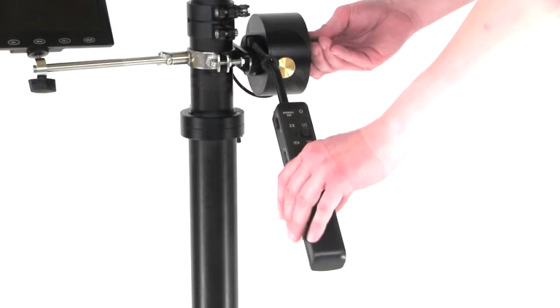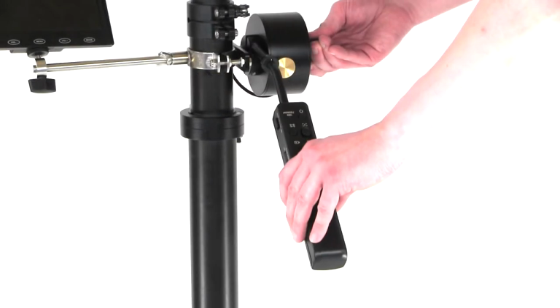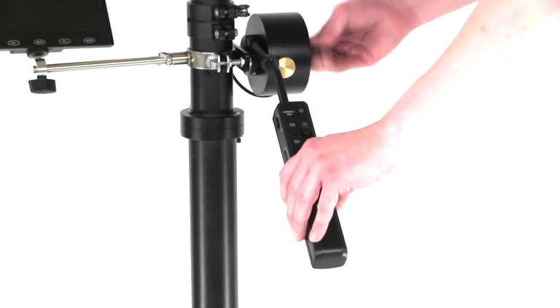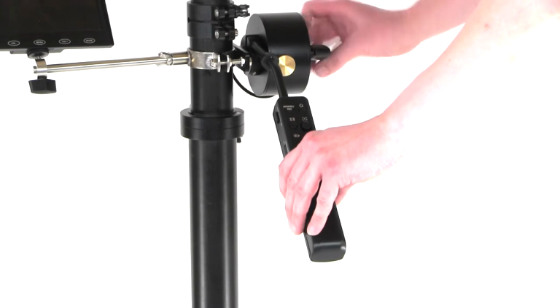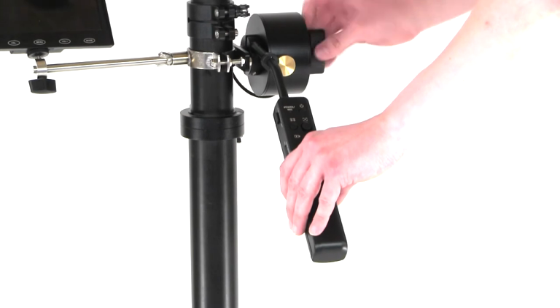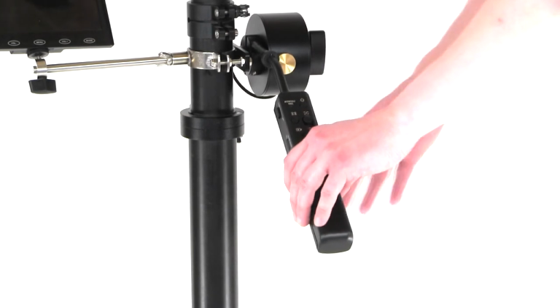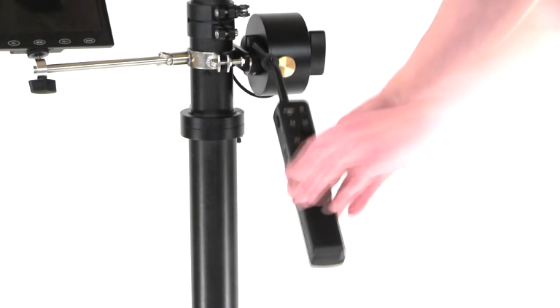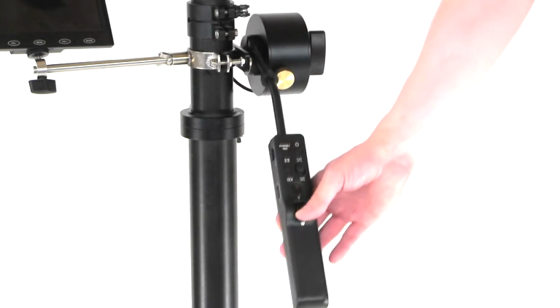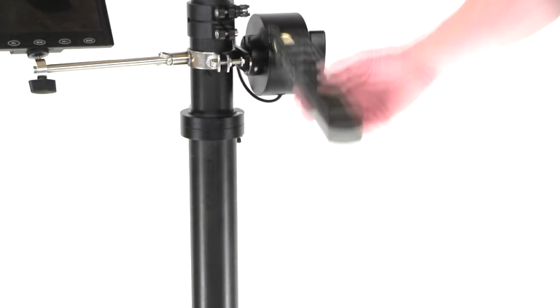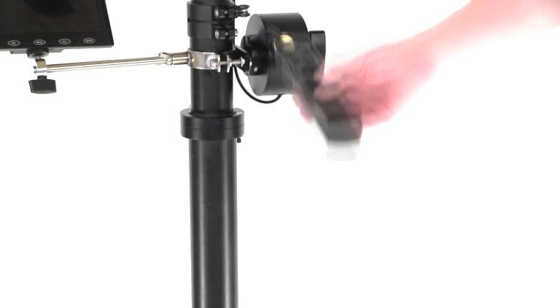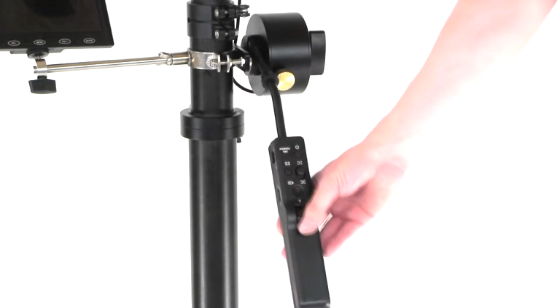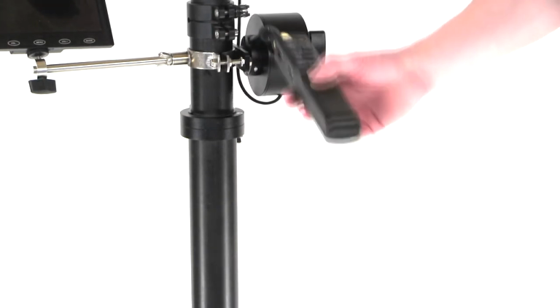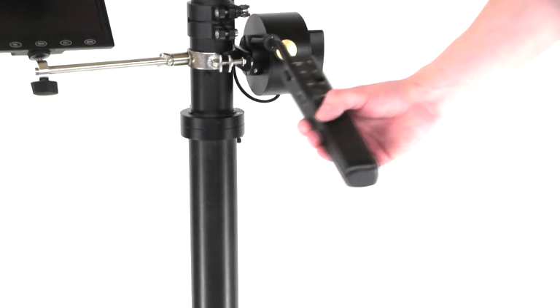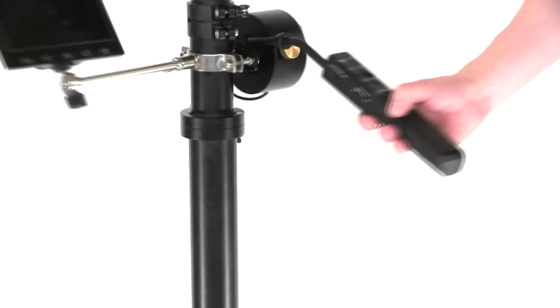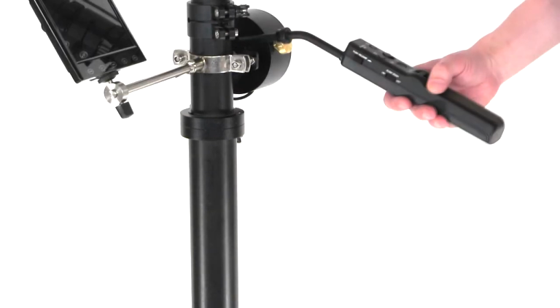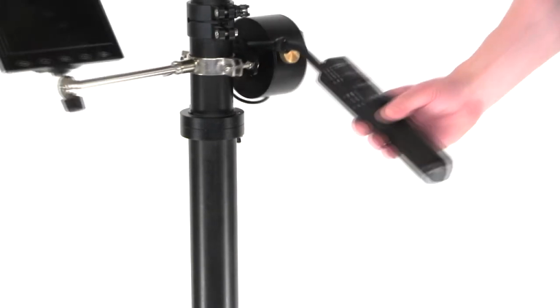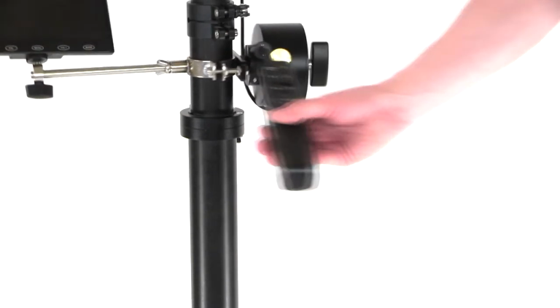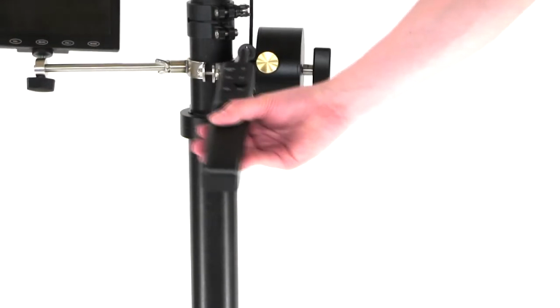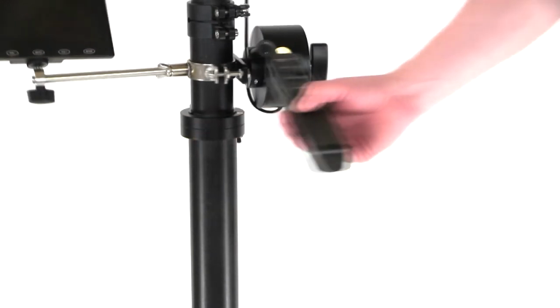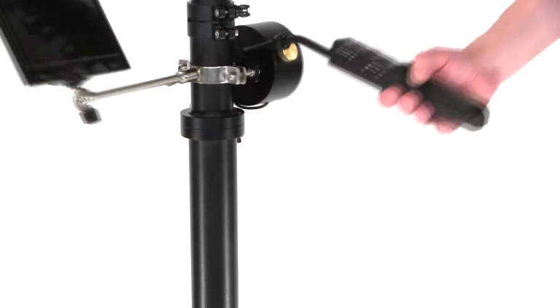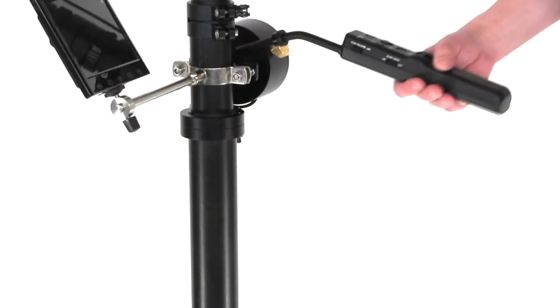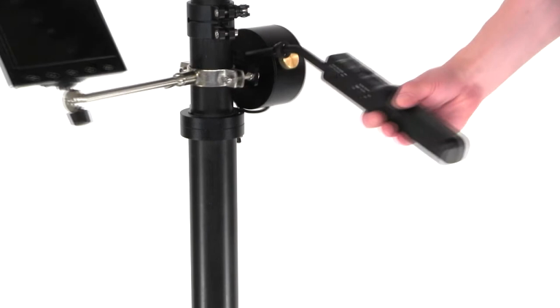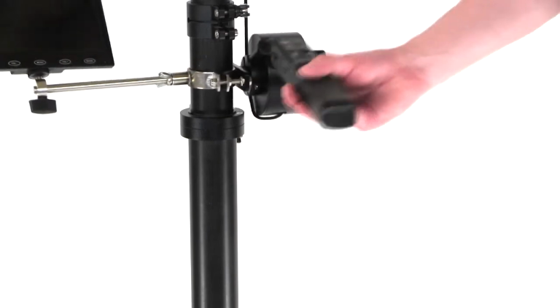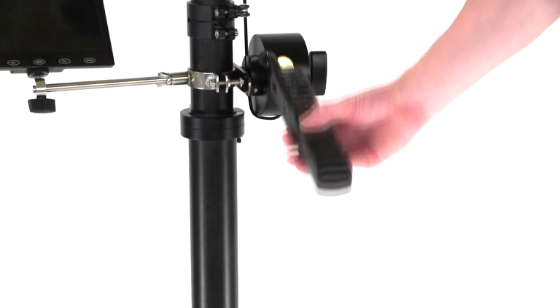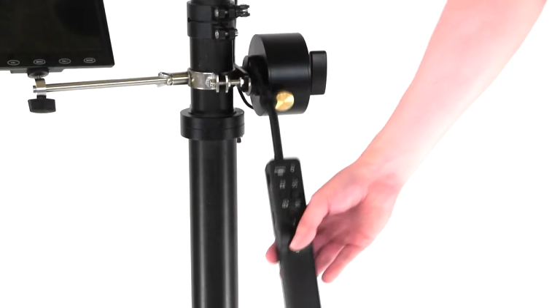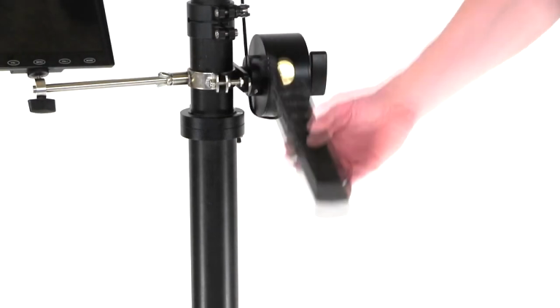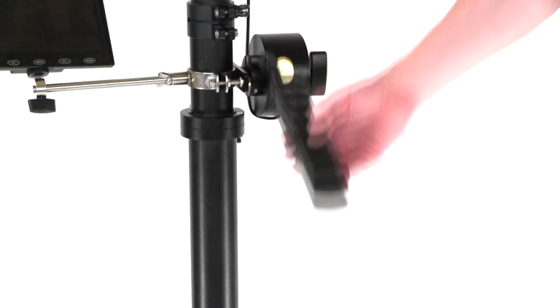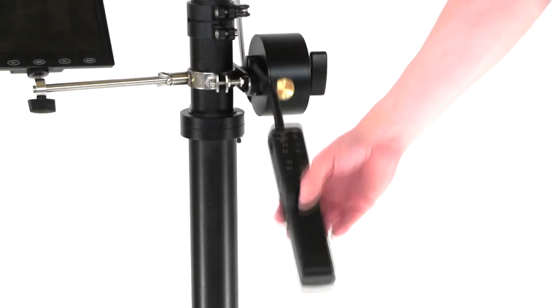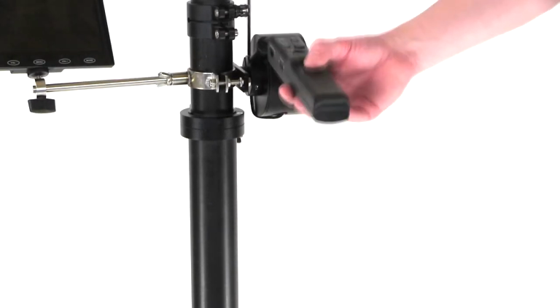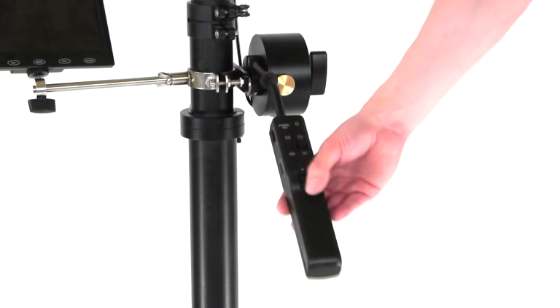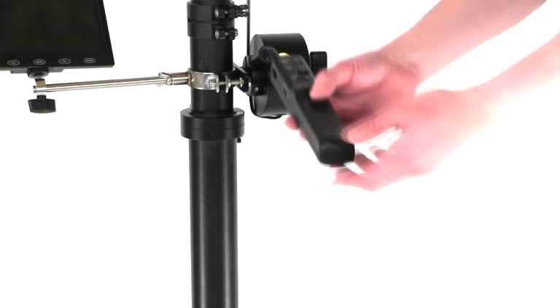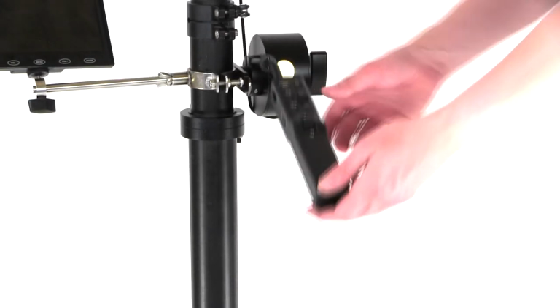Once this is all installed, if you have the ratchet open on the collar below the handle you can turn the full assembly up, down, left, and right. That's your full range of motion.